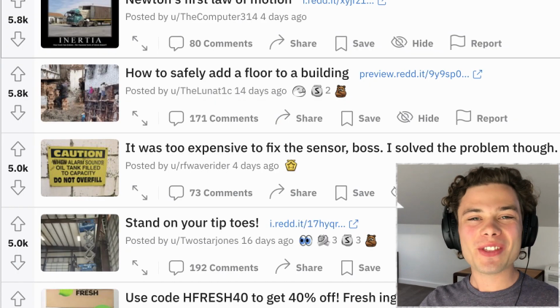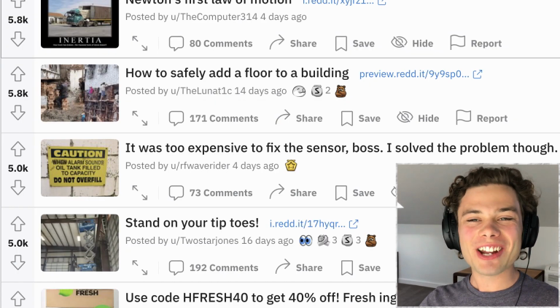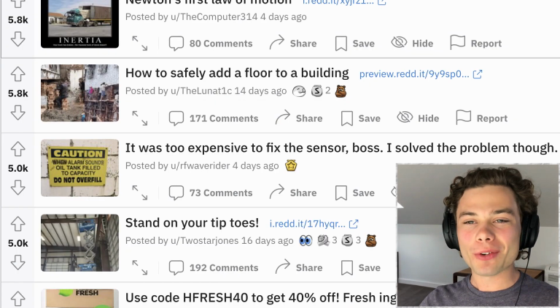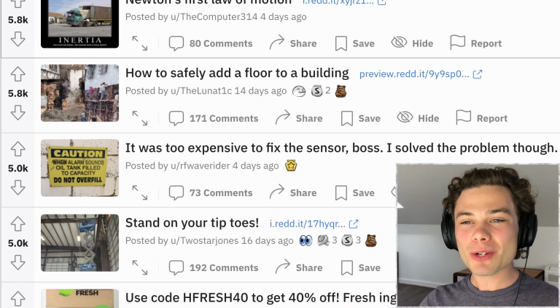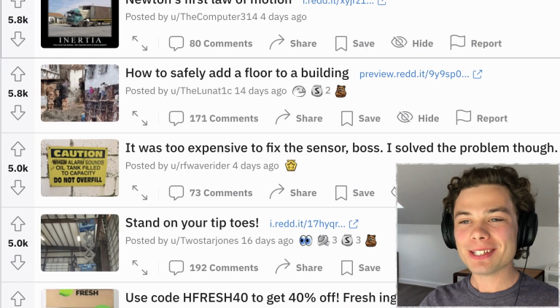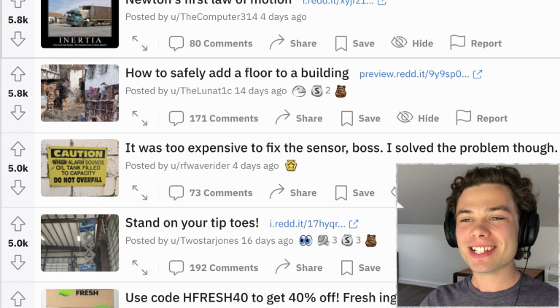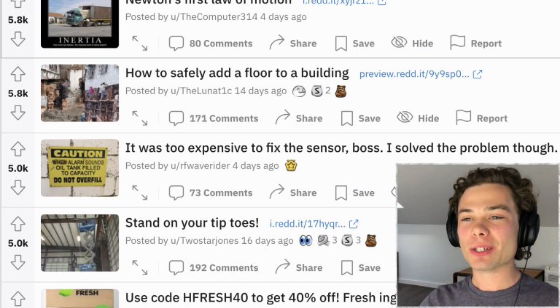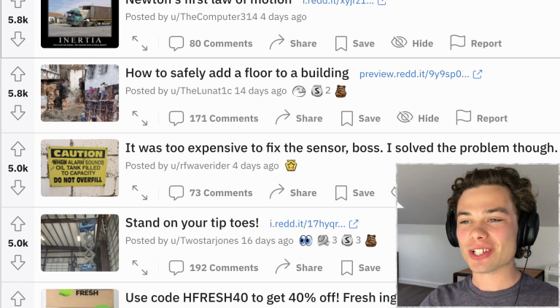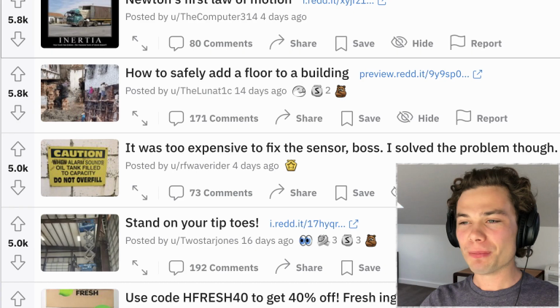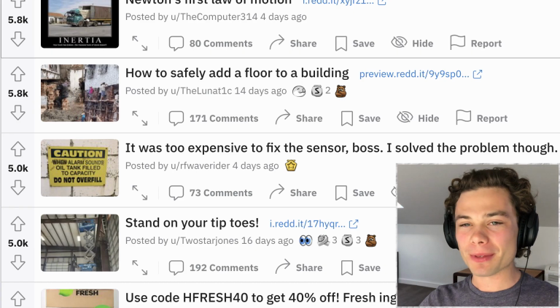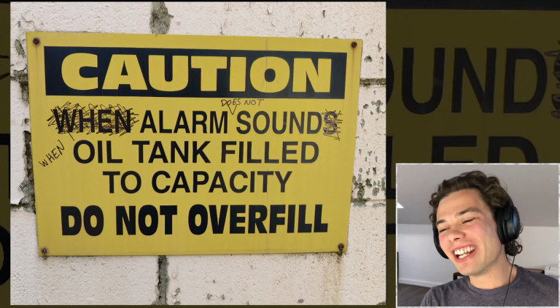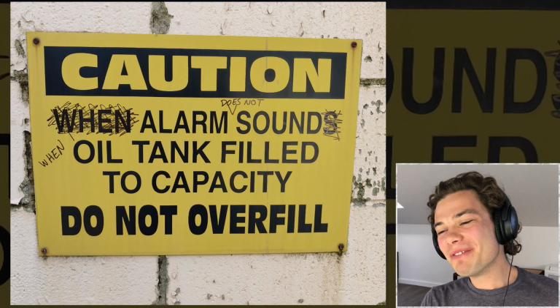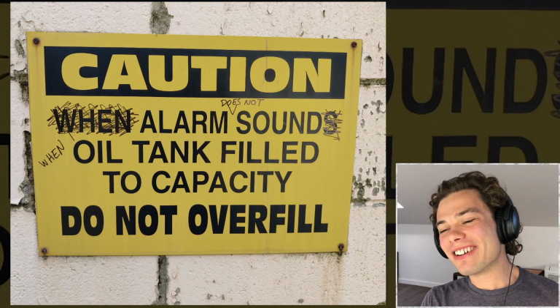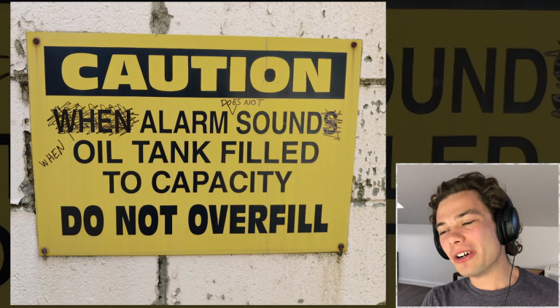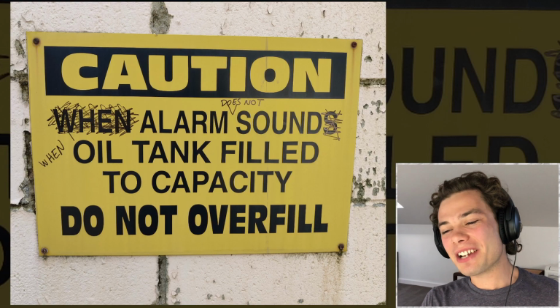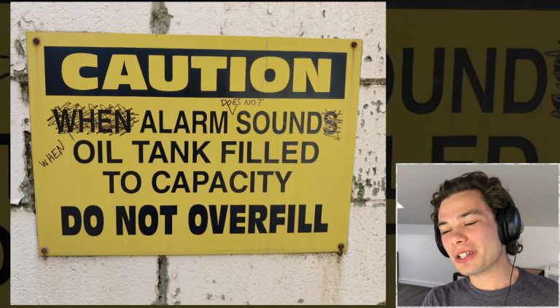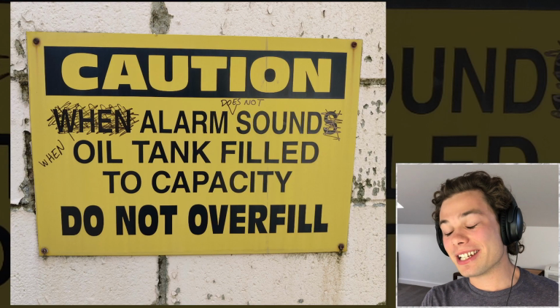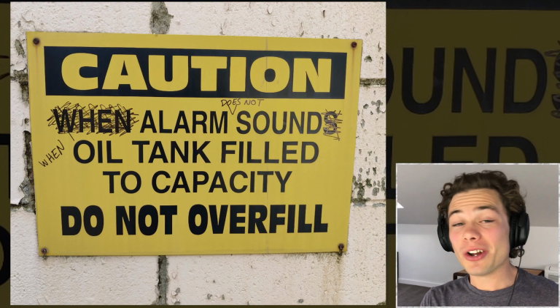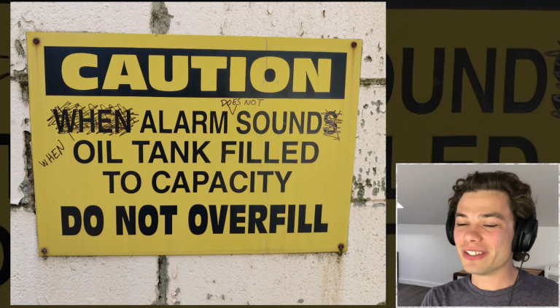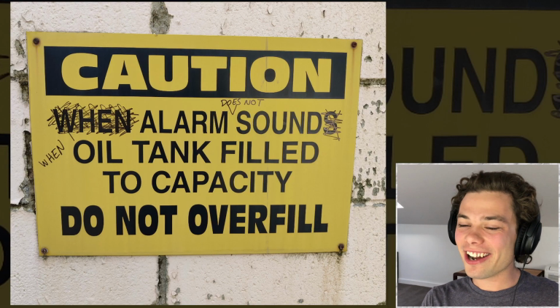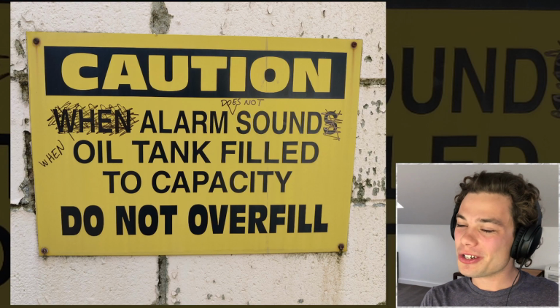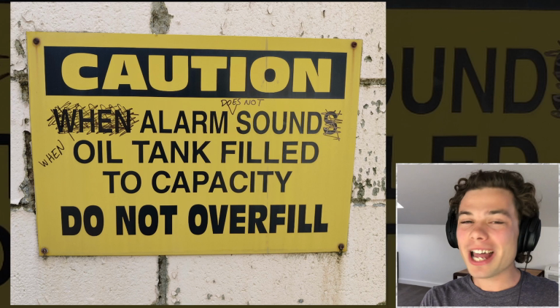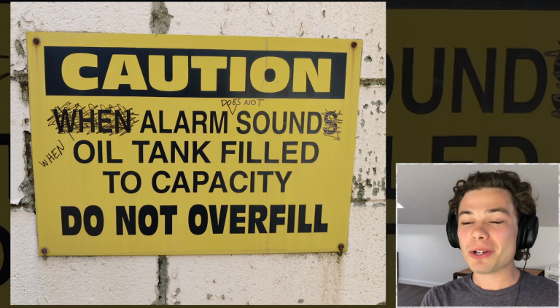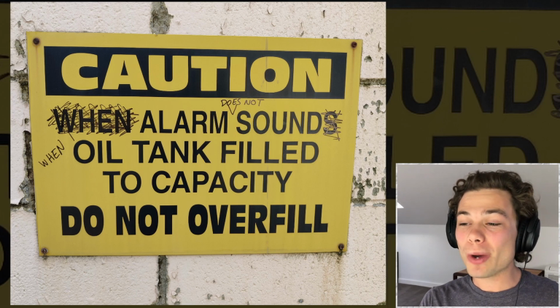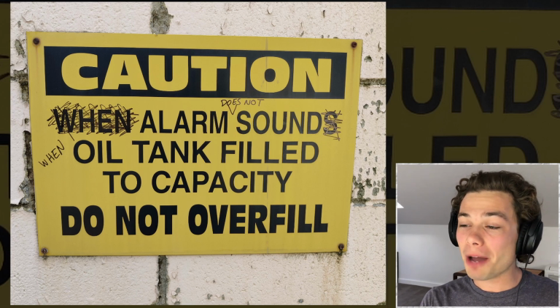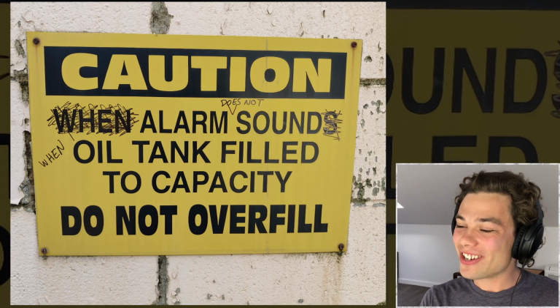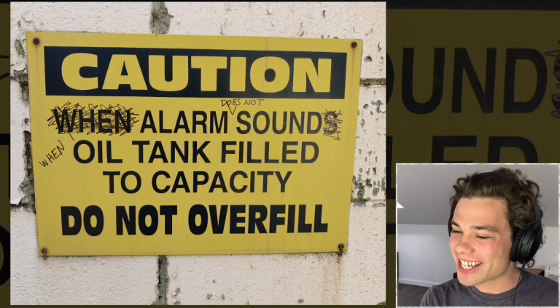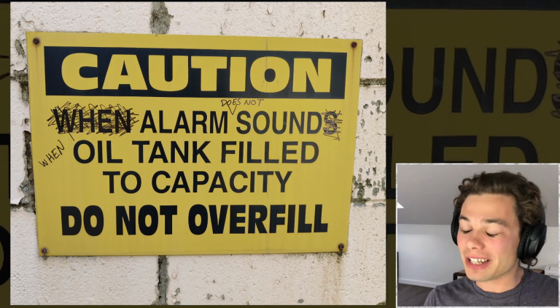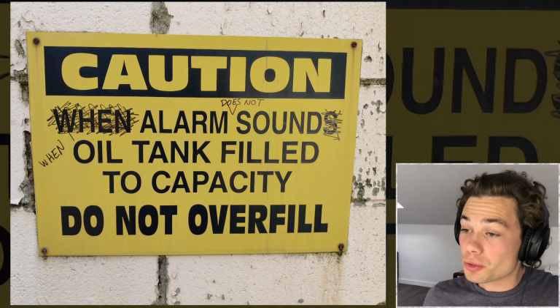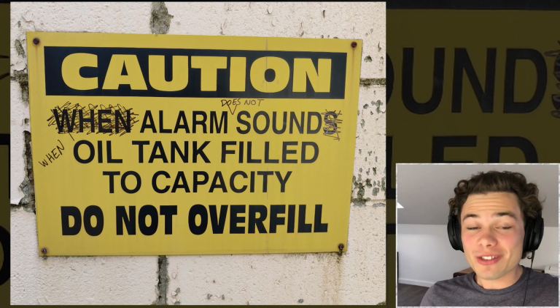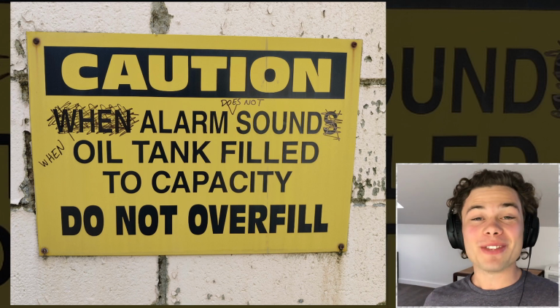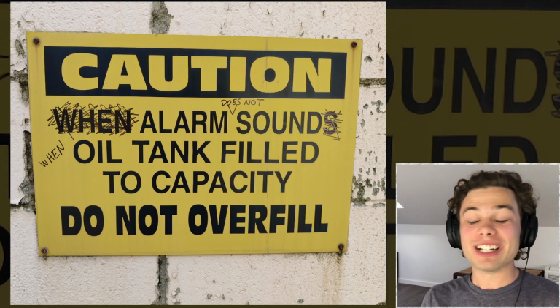Starting right off — it was too expensive to fix a sensor, boss. I solved the problem though. When alarm sounds, oil tank filled to capacity — do not overfill. No, no, no. You just want to have it so that when the alarm does not sound. I mean, it's one and the same thing, really.